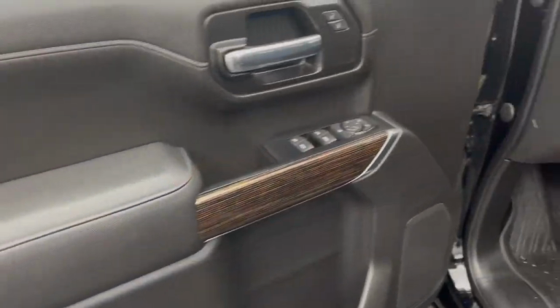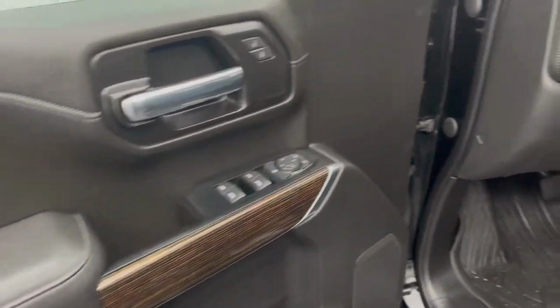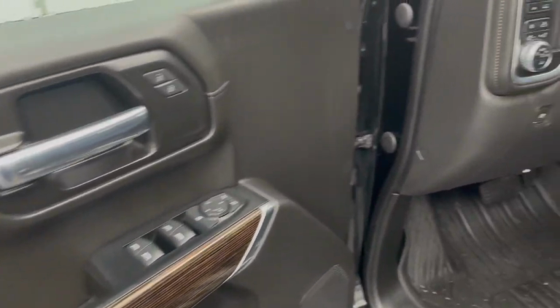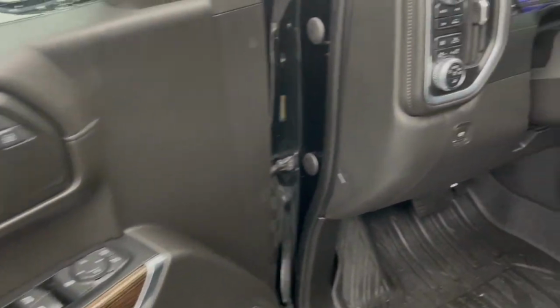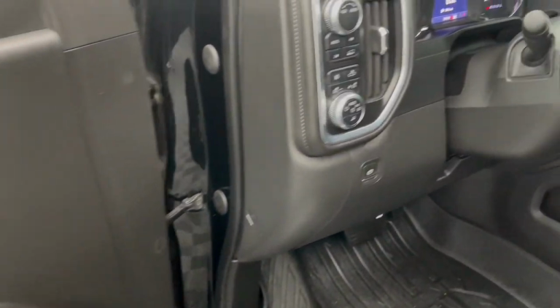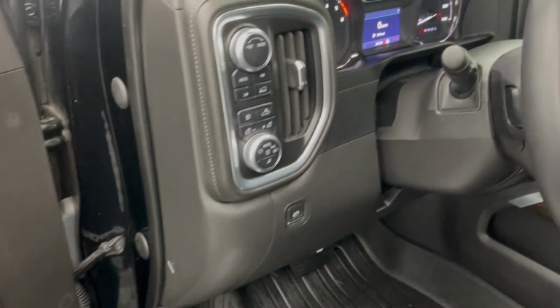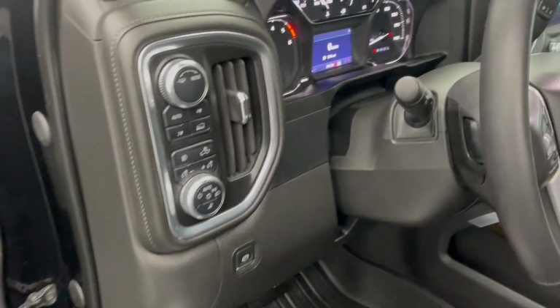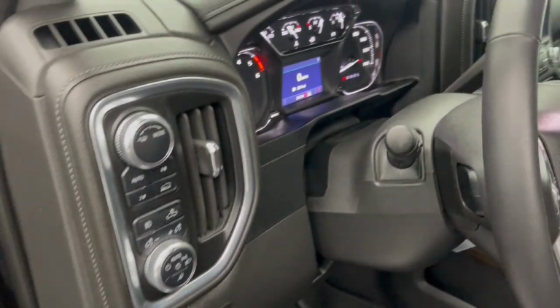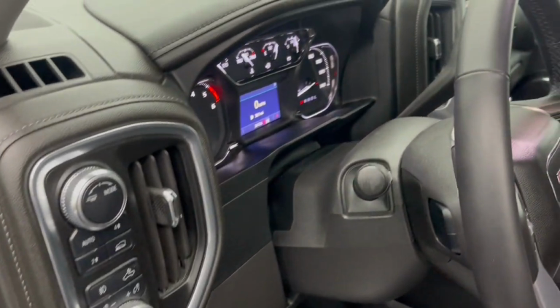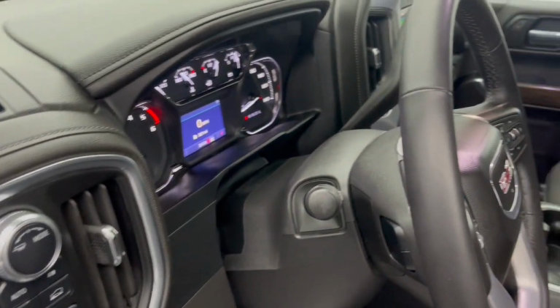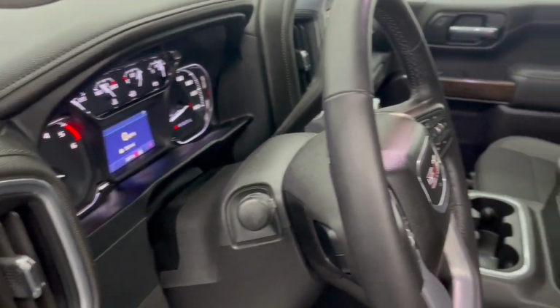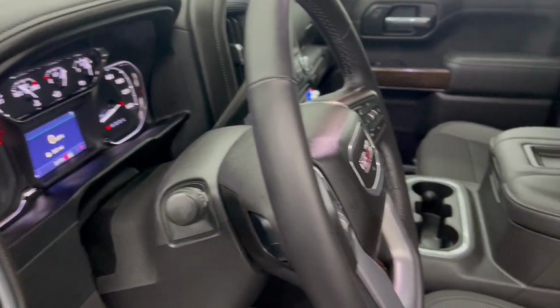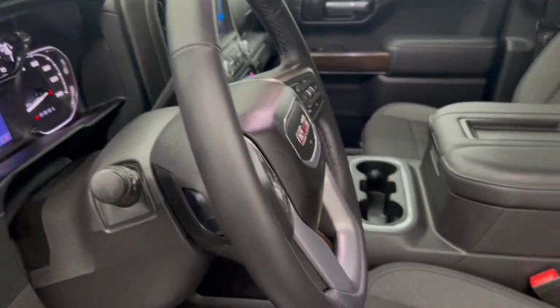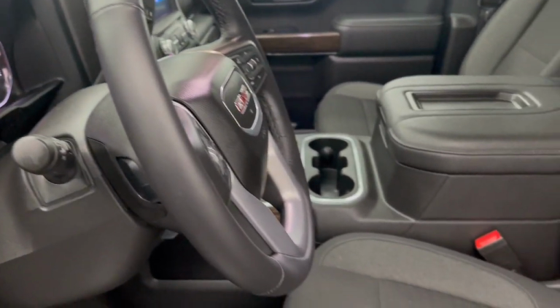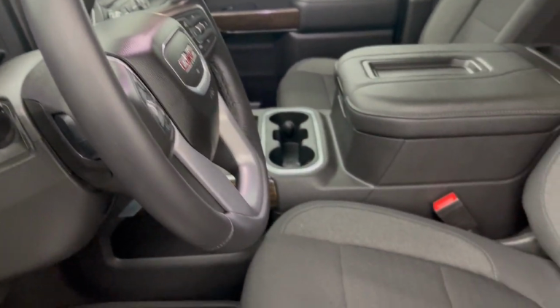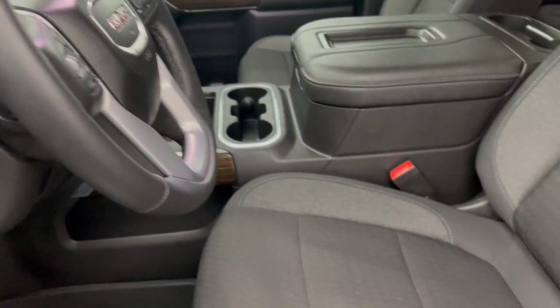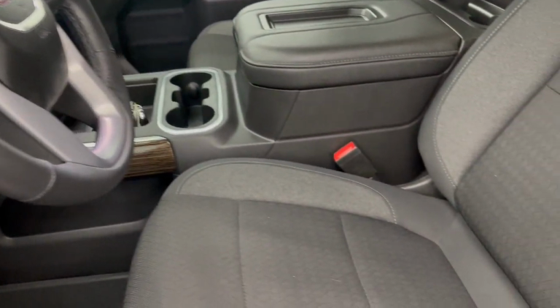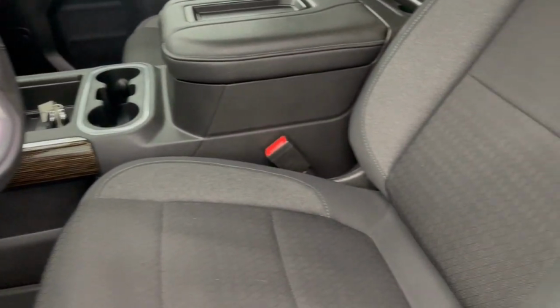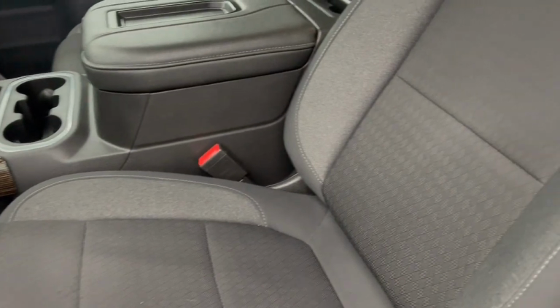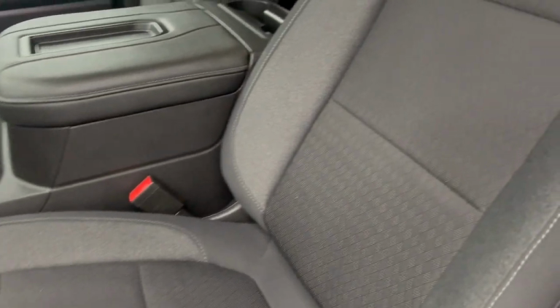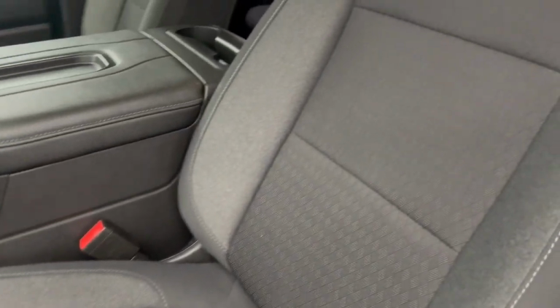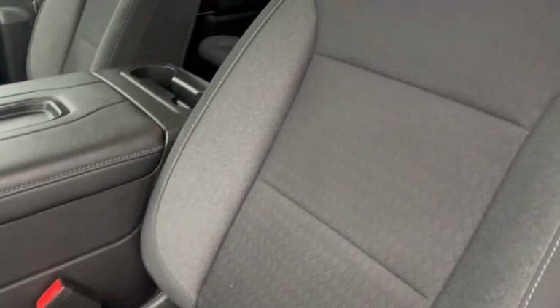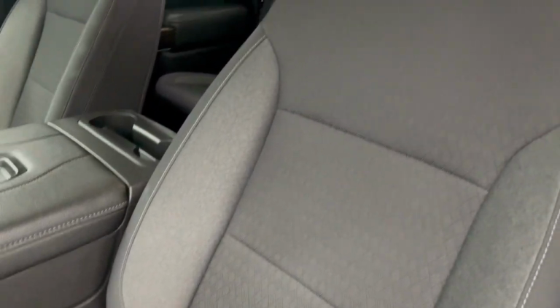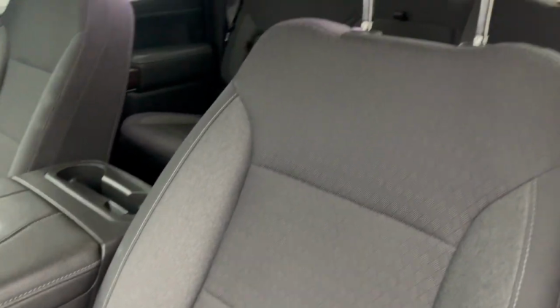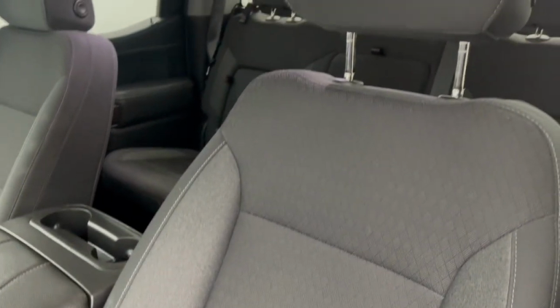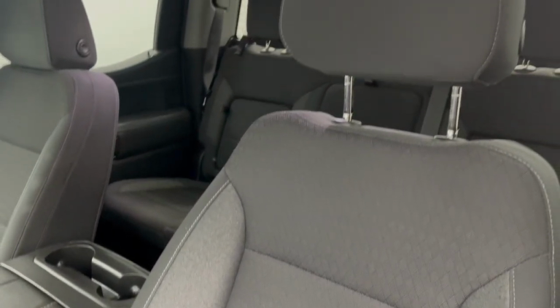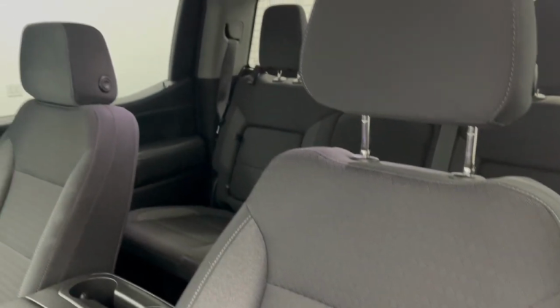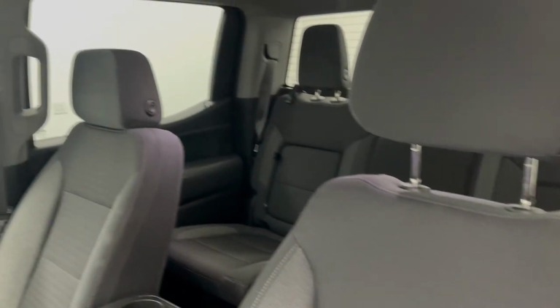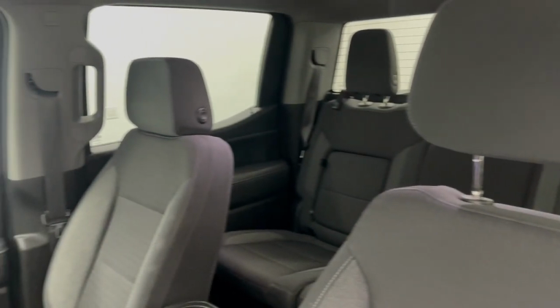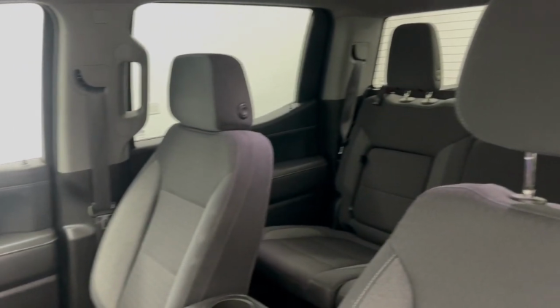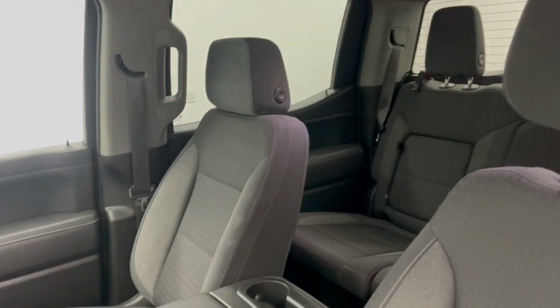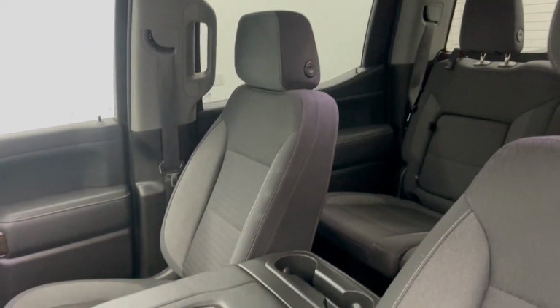Feel prepared to tackle any project in this powerful Sierra Limited. Treat yourself to a test drive today. Our staff will toss you the keys and give you an outstanding customer experience. Thank you.